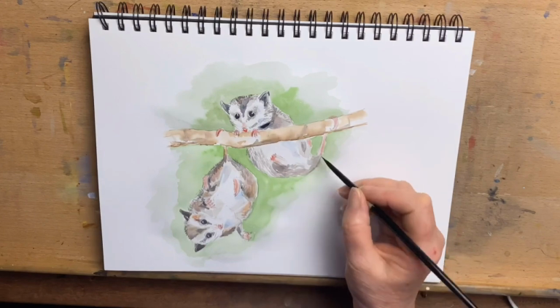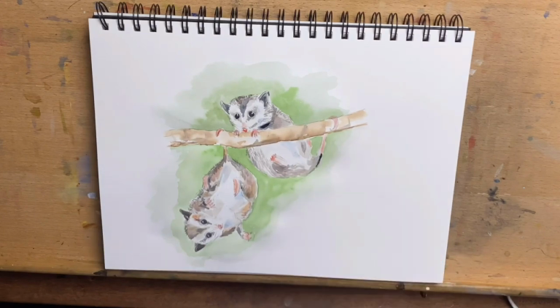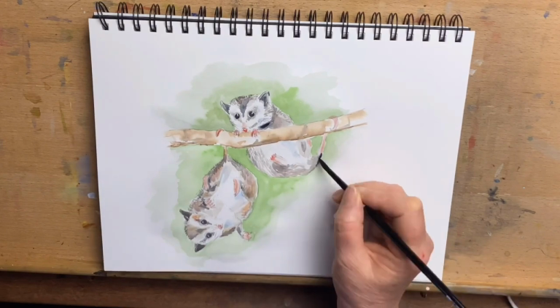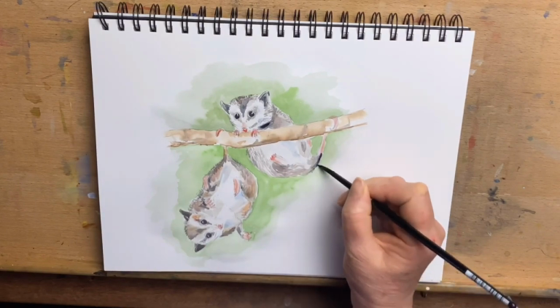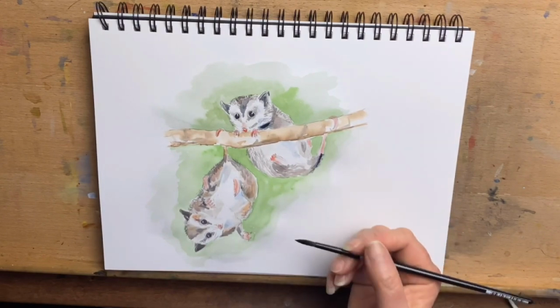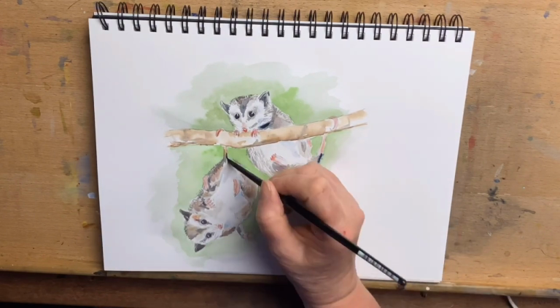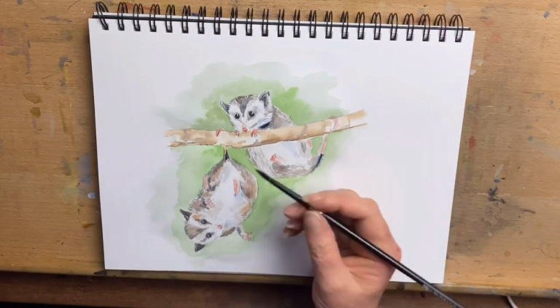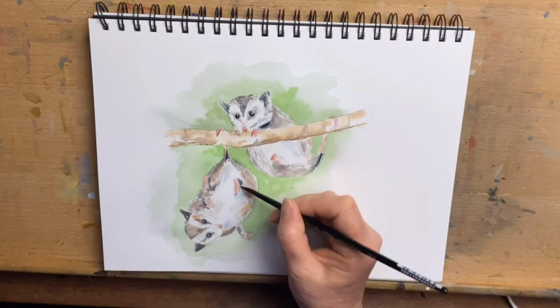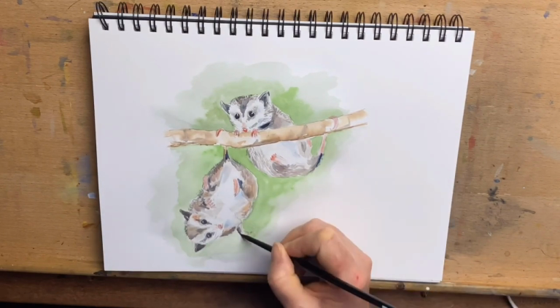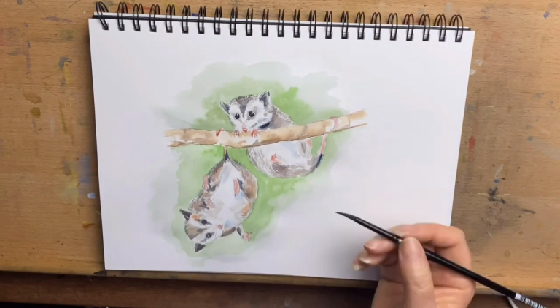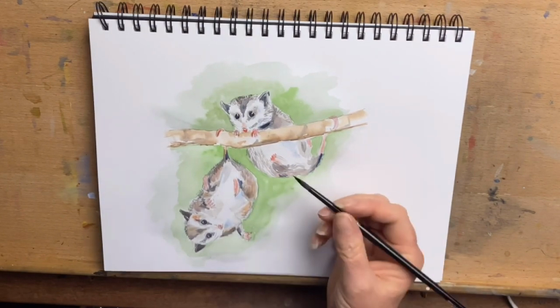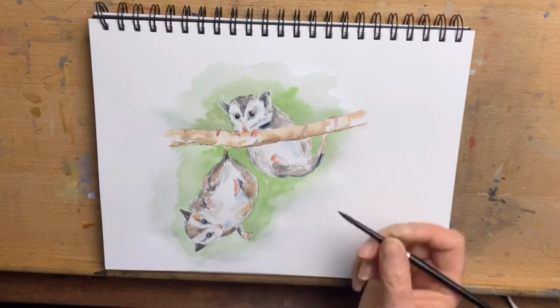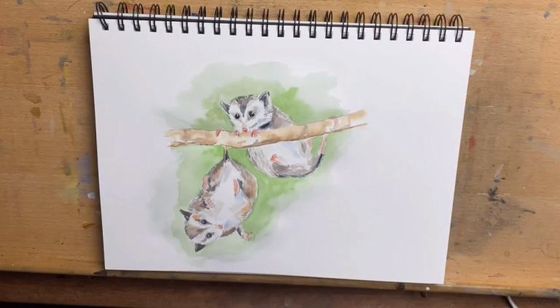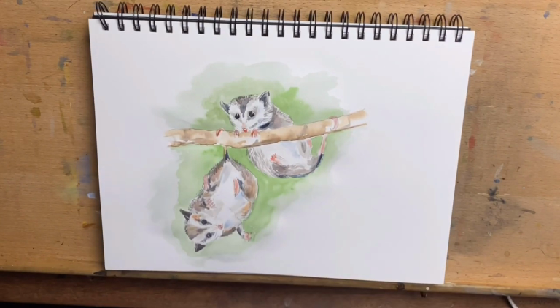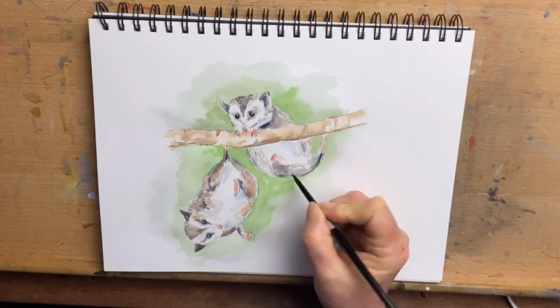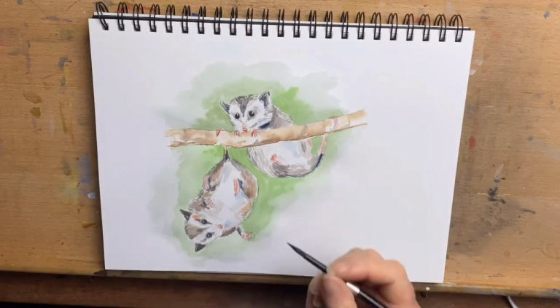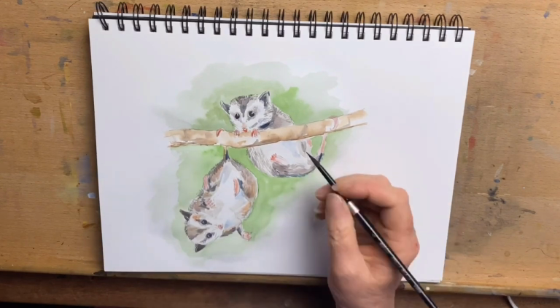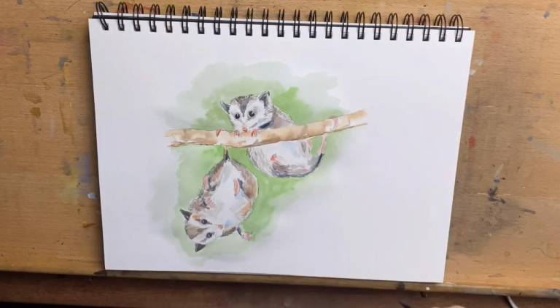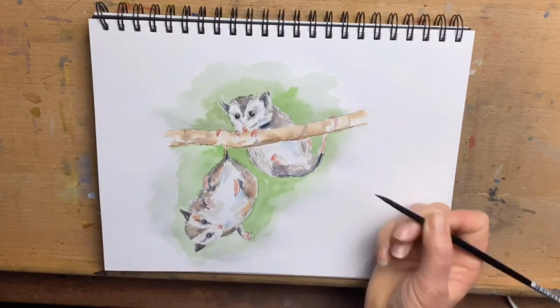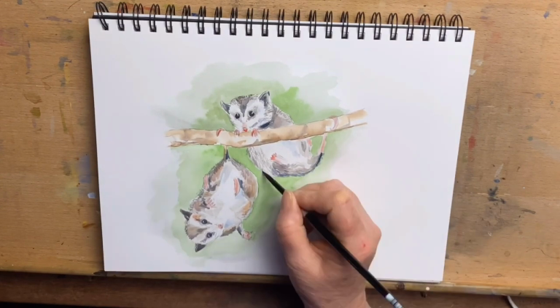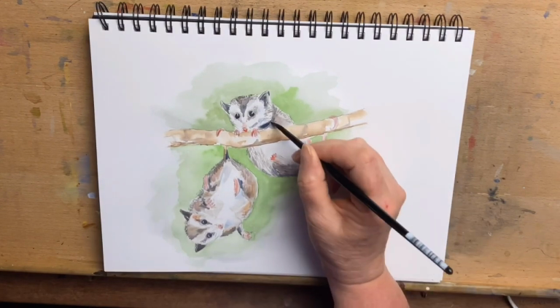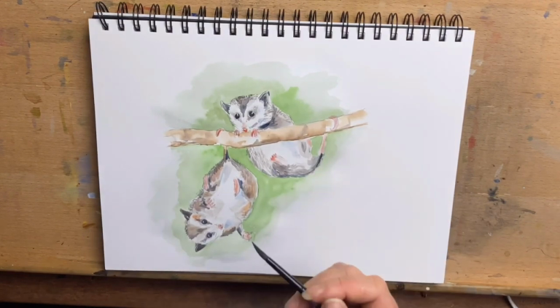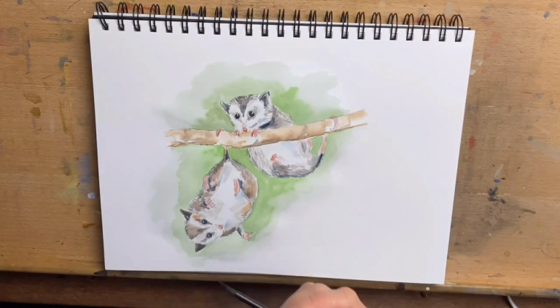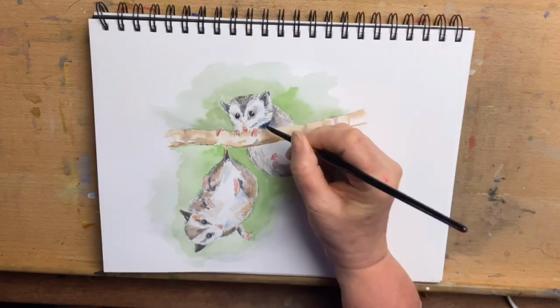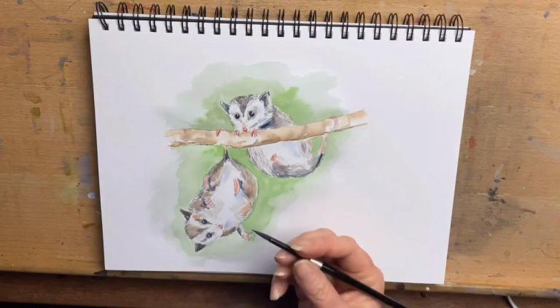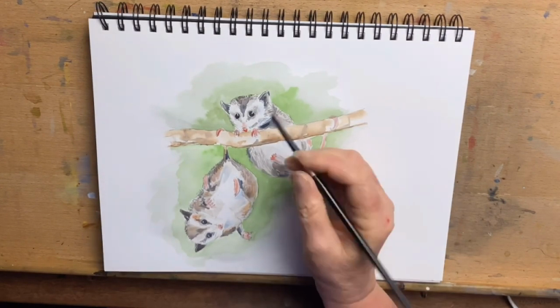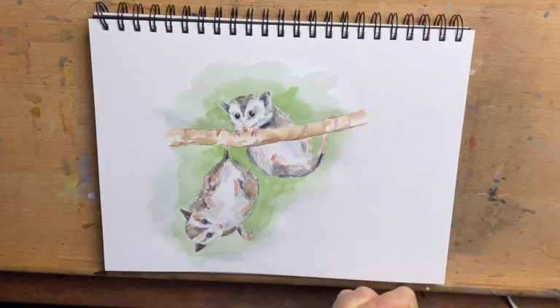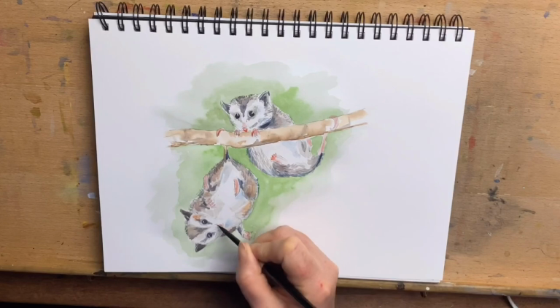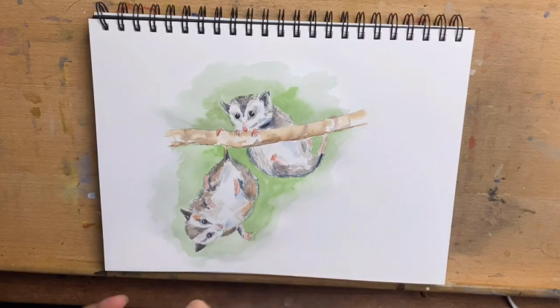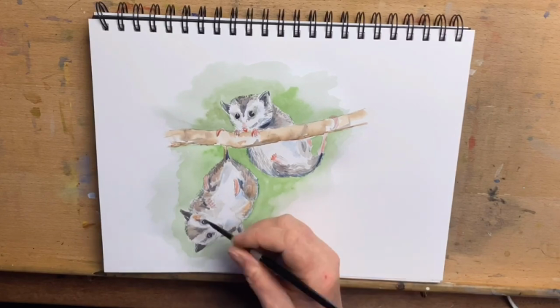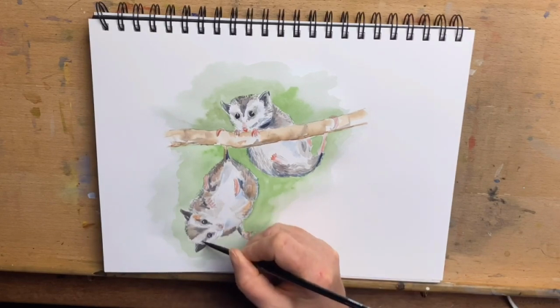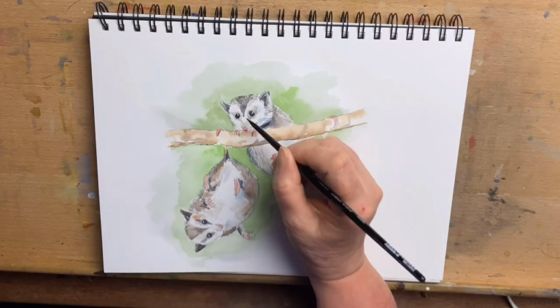For the darkest areas, I use indigo. I like to use blues for the darkest shadow colours. So I run around the base of the chin, around their tails, and the darkest areas with indigo blue.